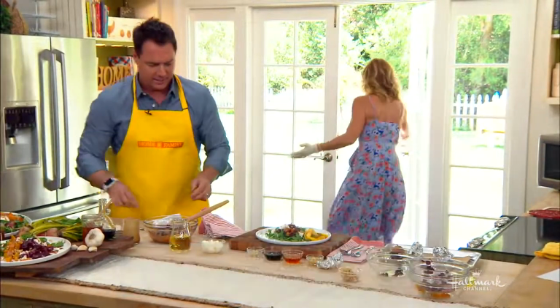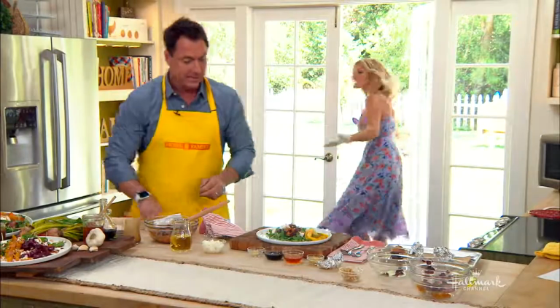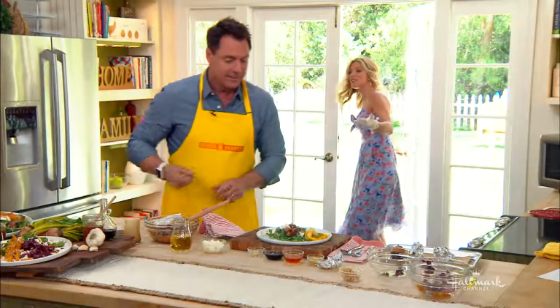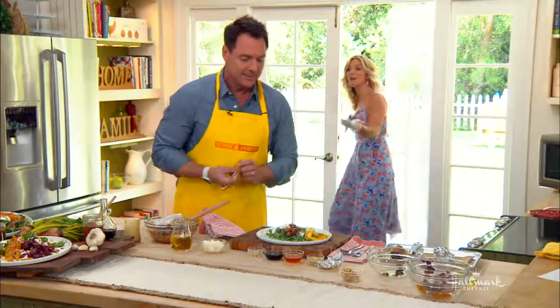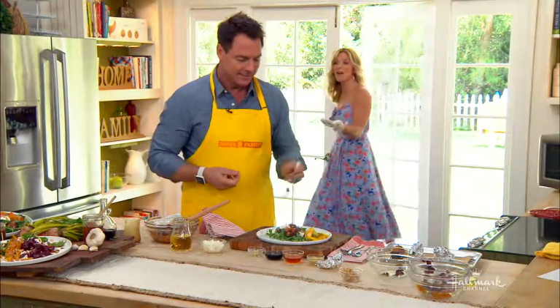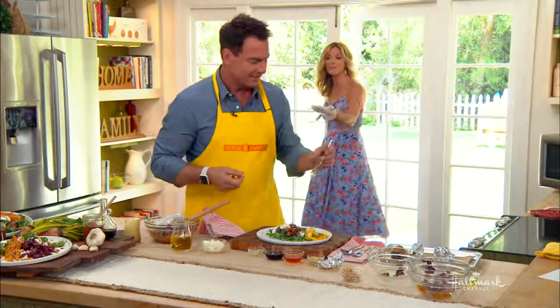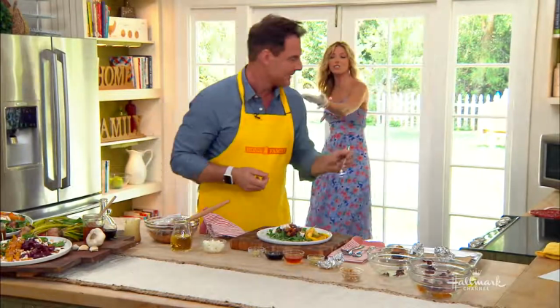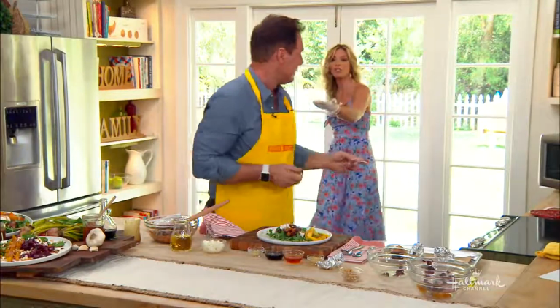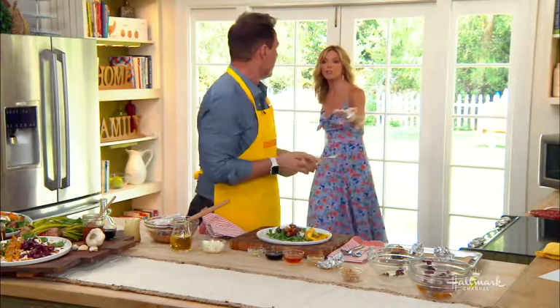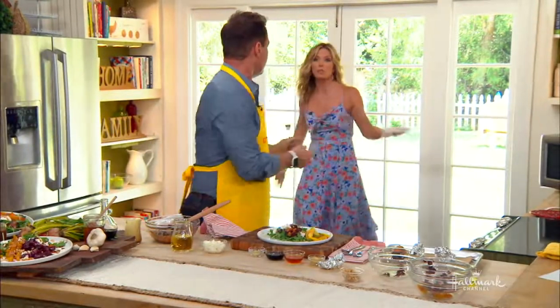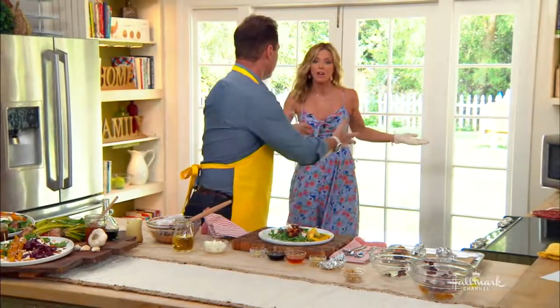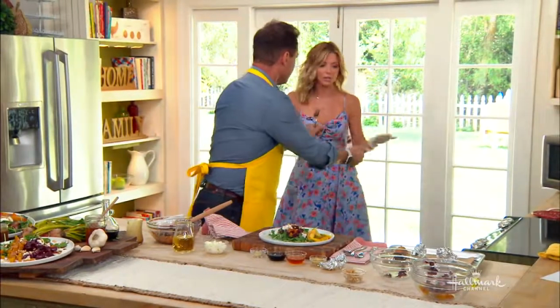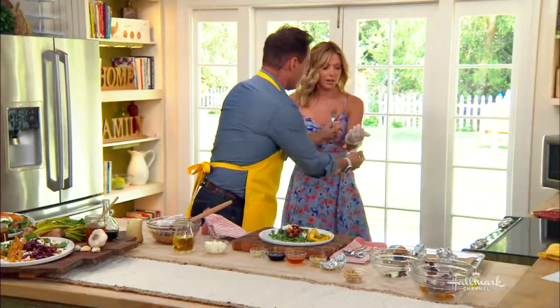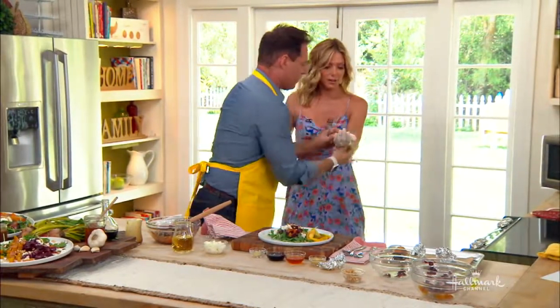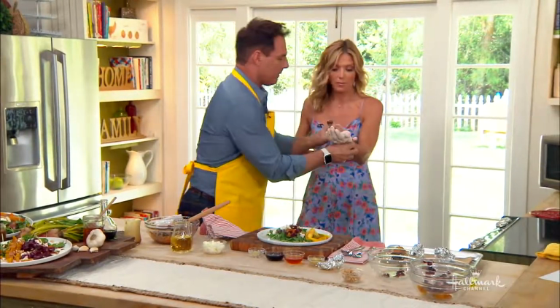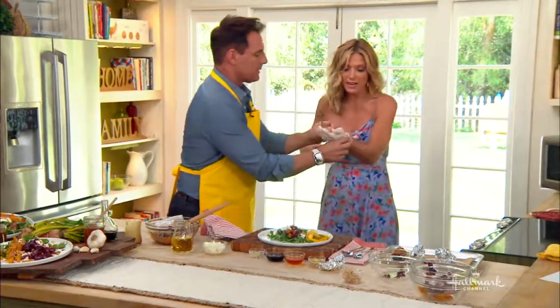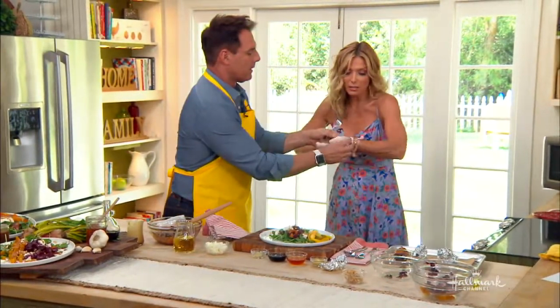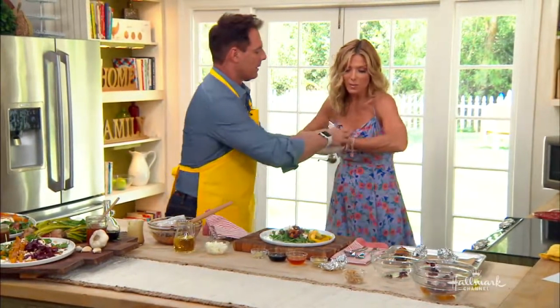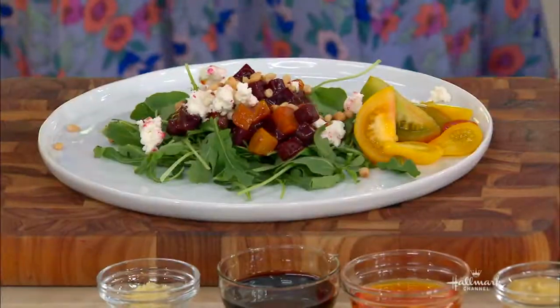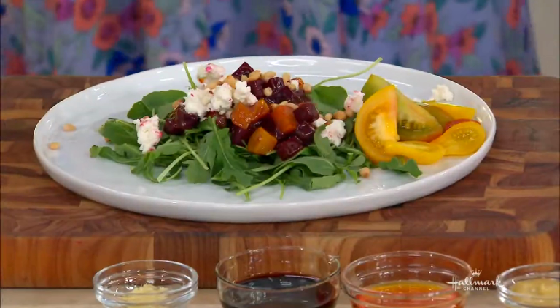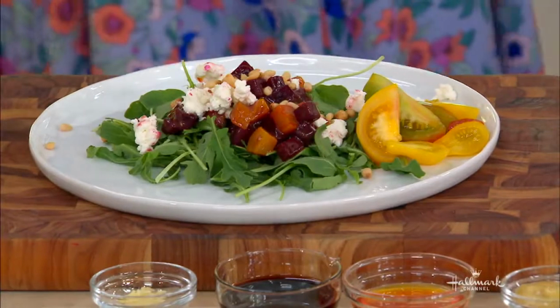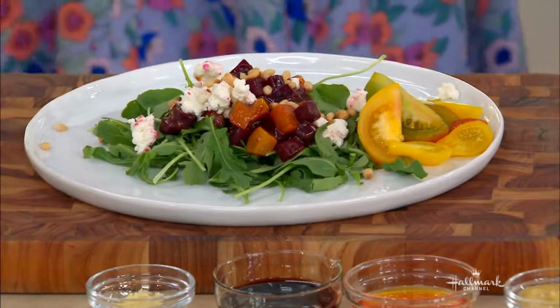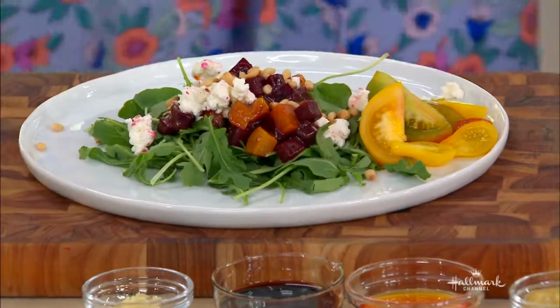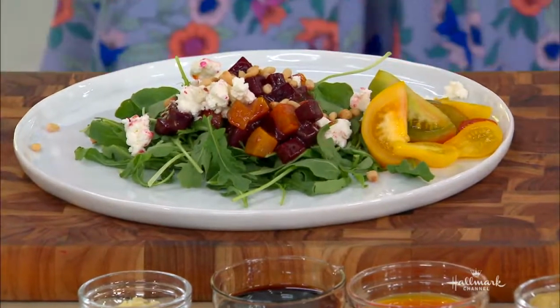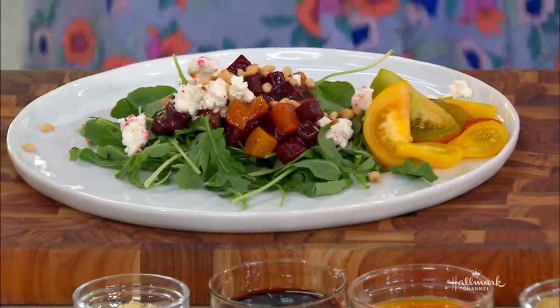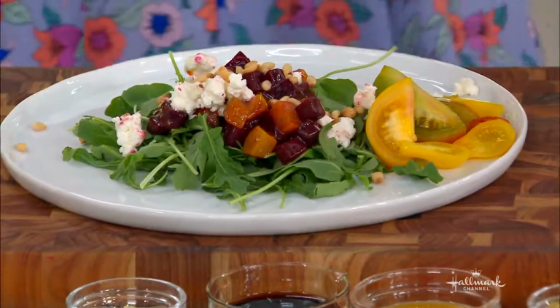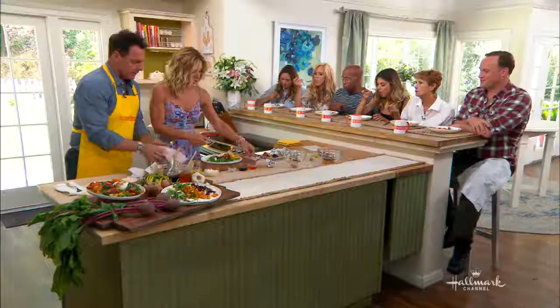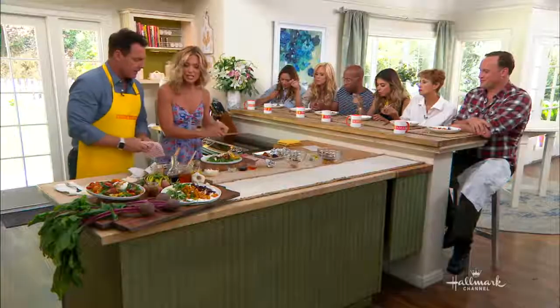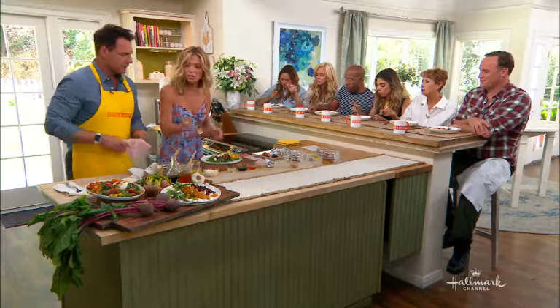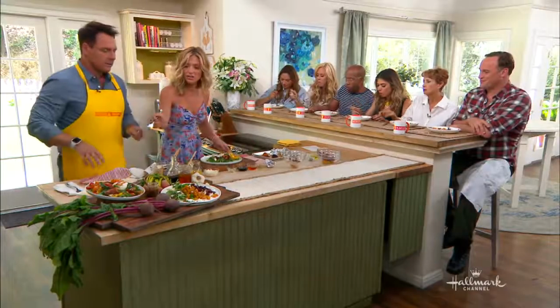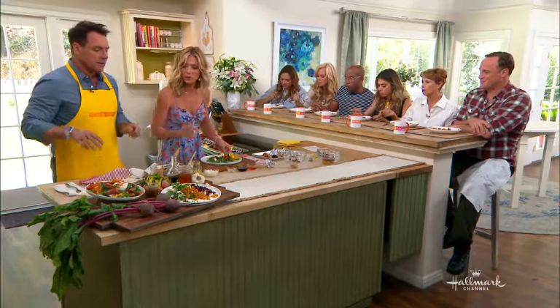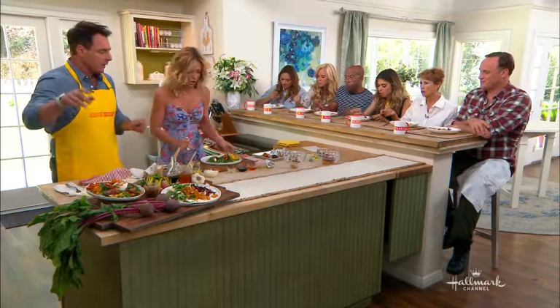If you don't want to use beets, you can do it with heirloom tomatoes instead. So many tomatoes are in season right now — these beautiful ones were actually brought in from someone's garden.